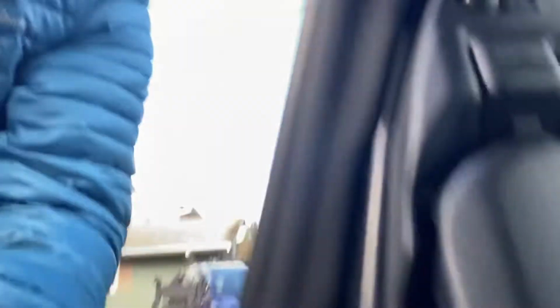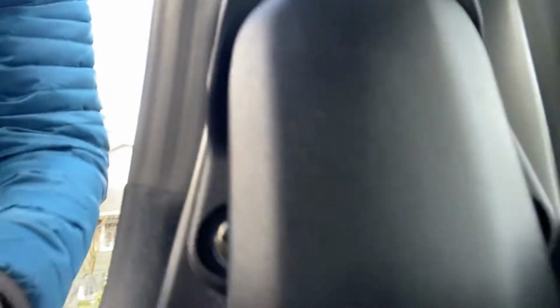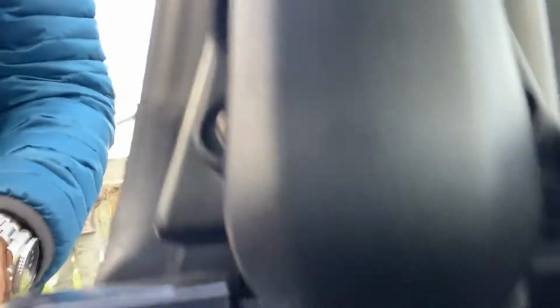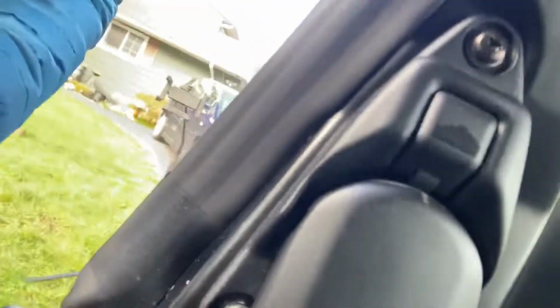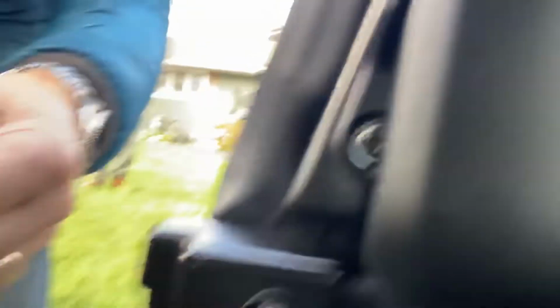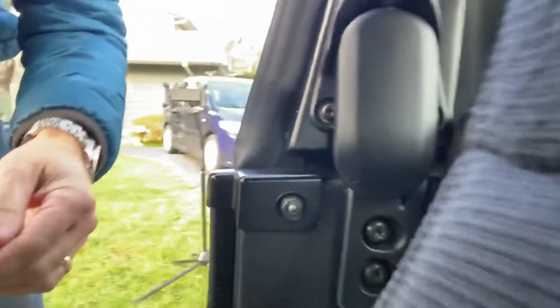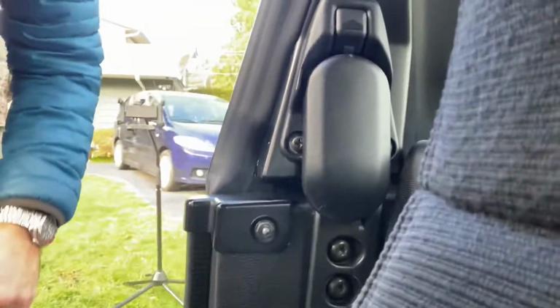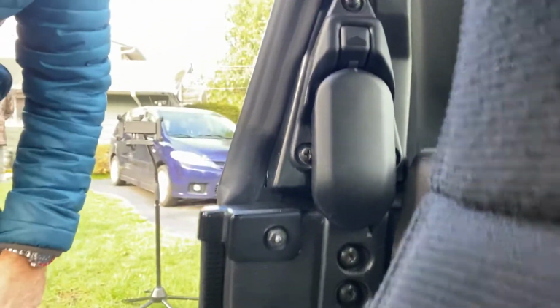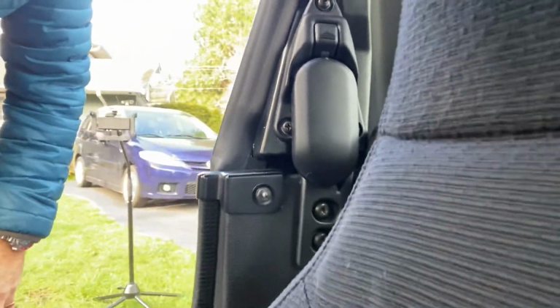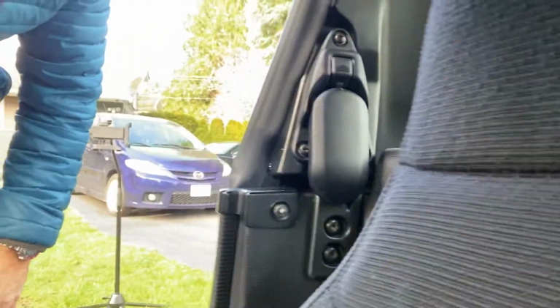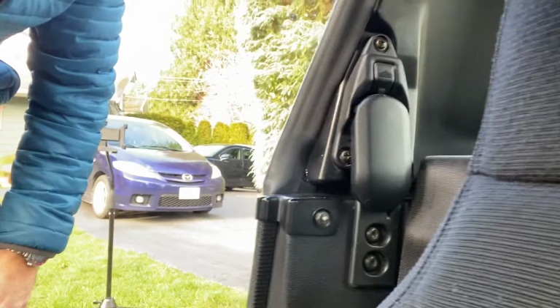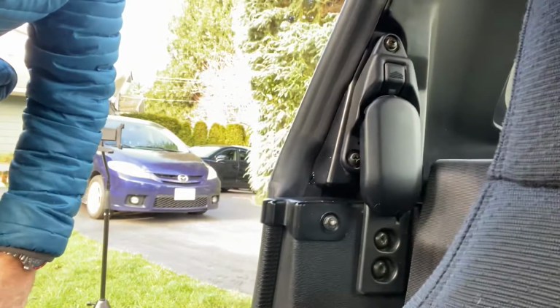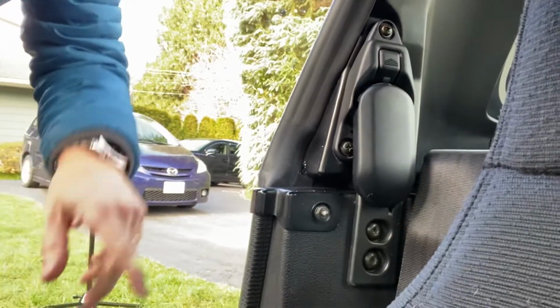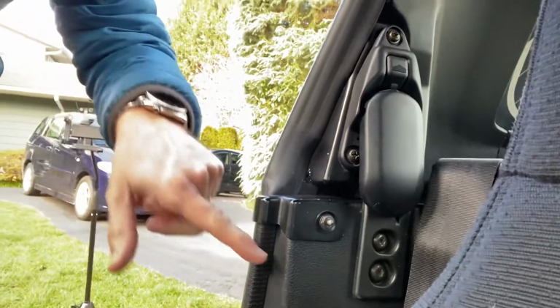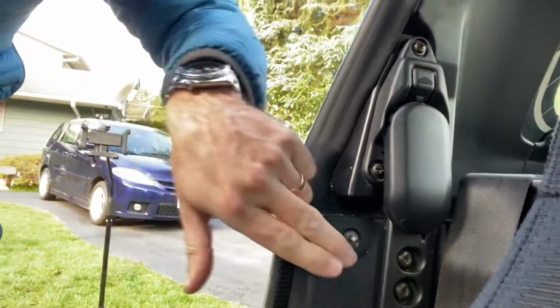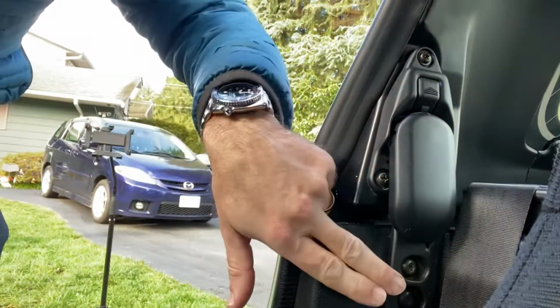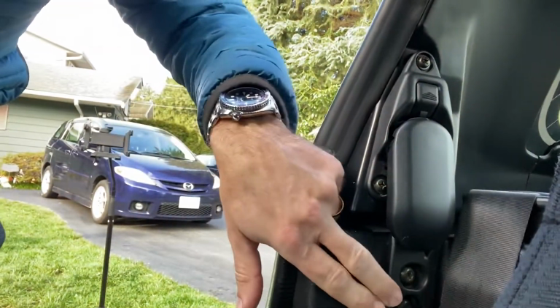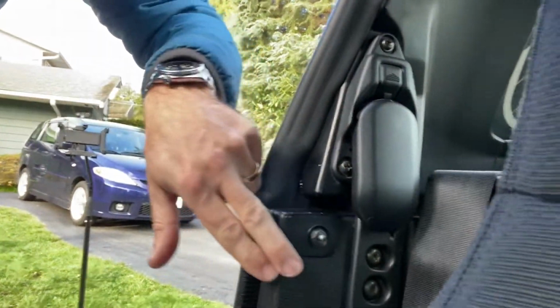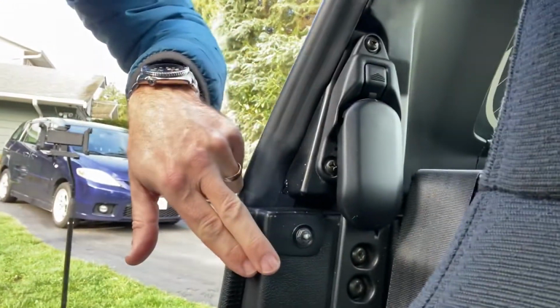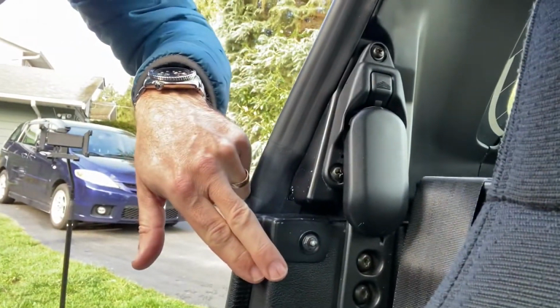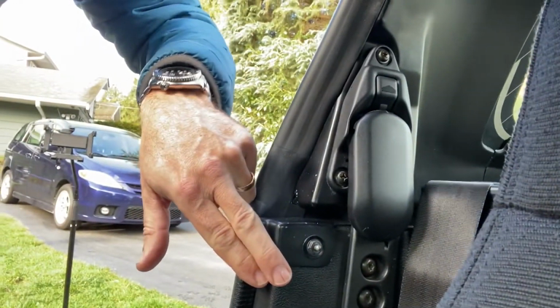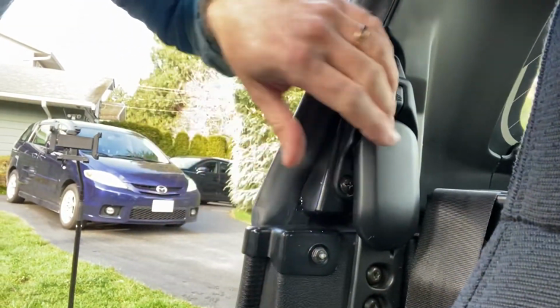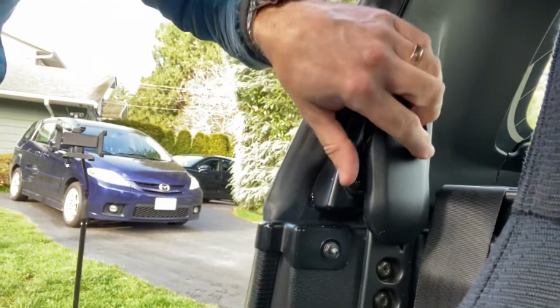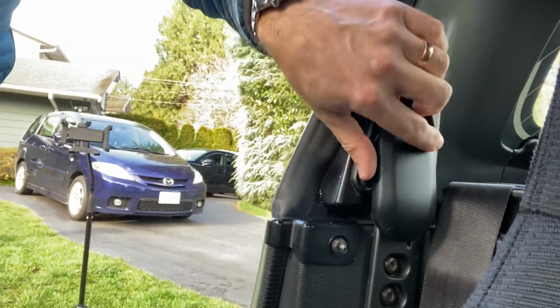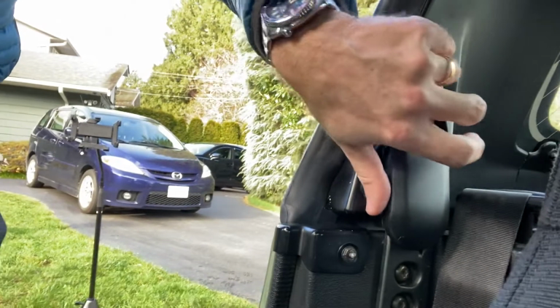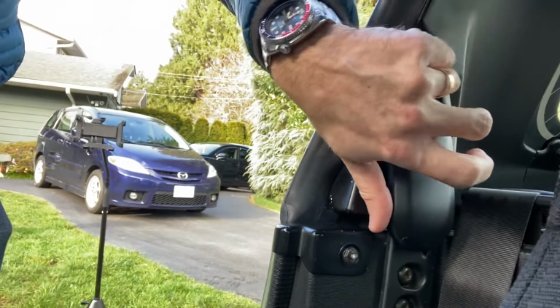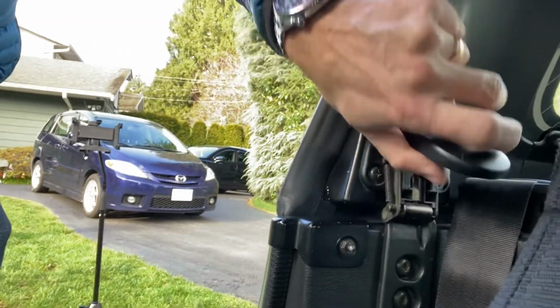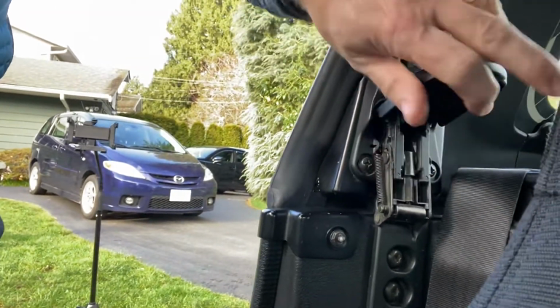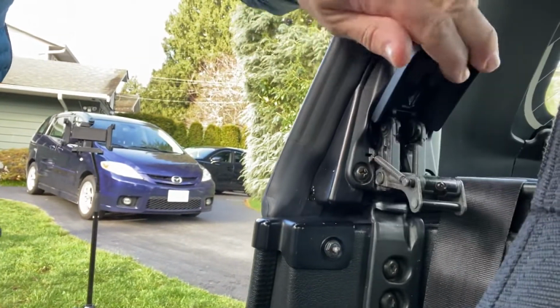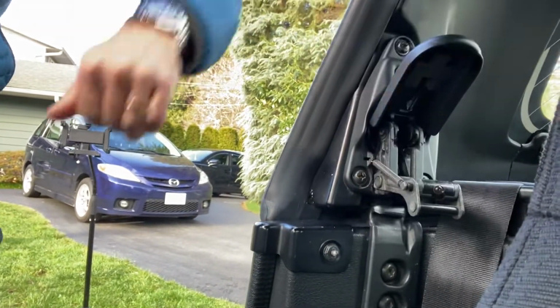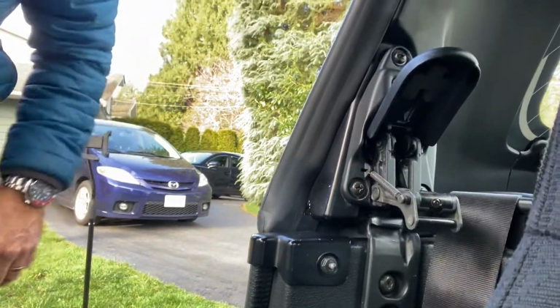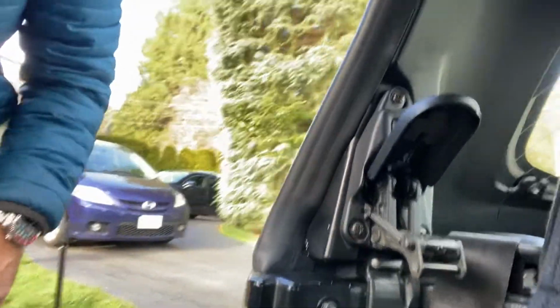Next, we're gonna do the side latches here. Now, not all Miatas will have these side strikers on — this one does. They make a big difference in how the hard top fits the car, and it really stiffens the car up as well.